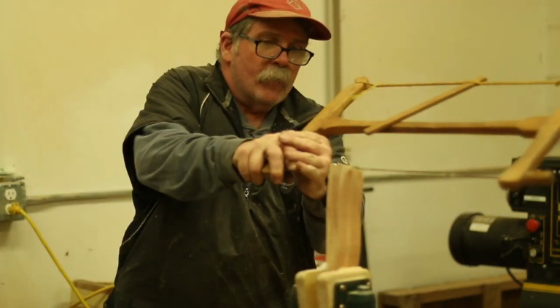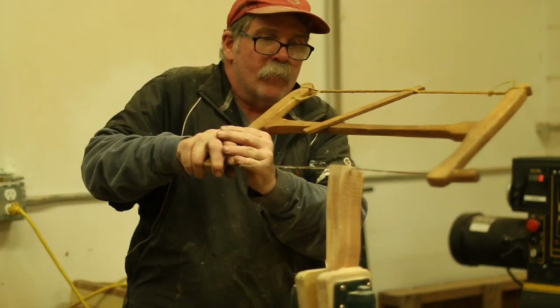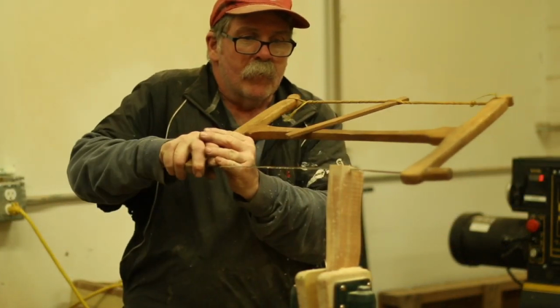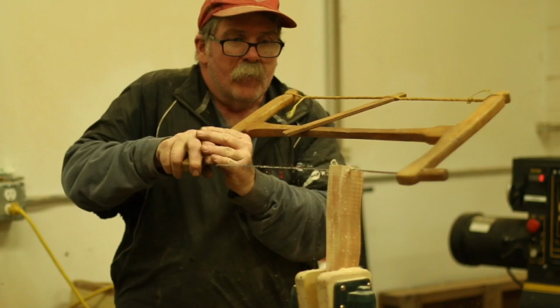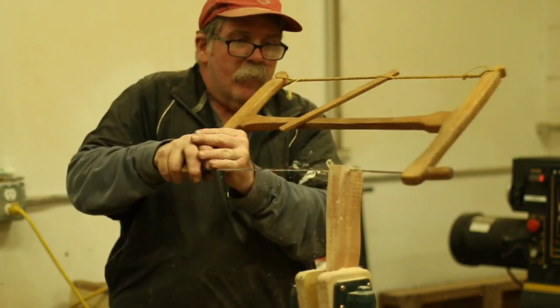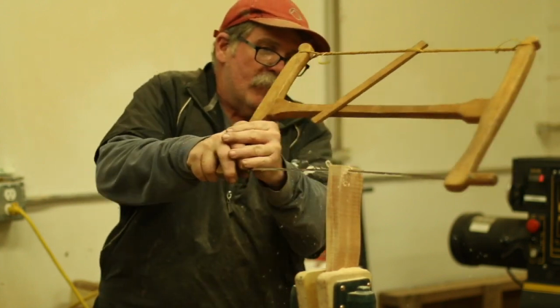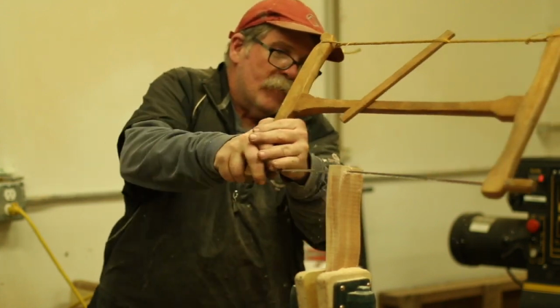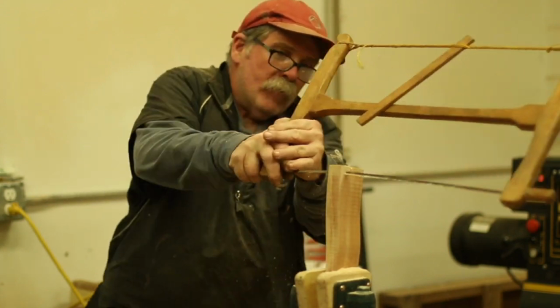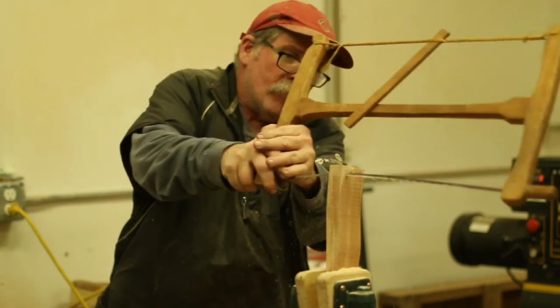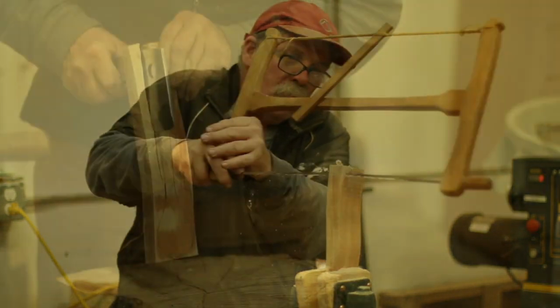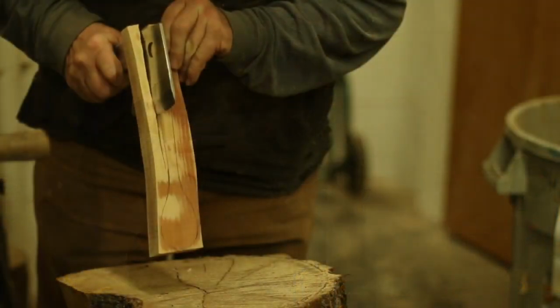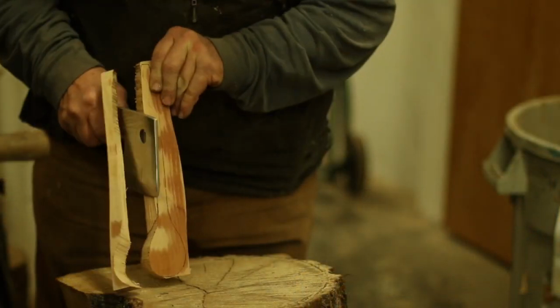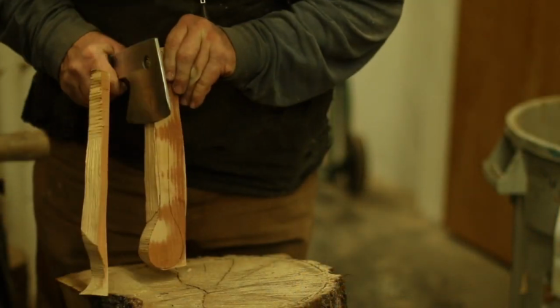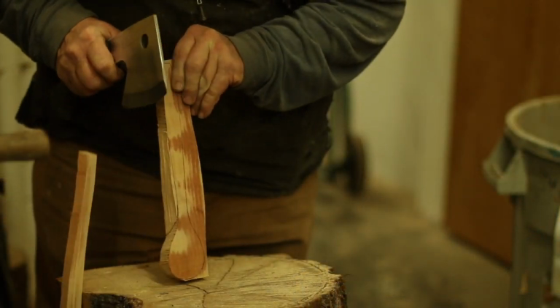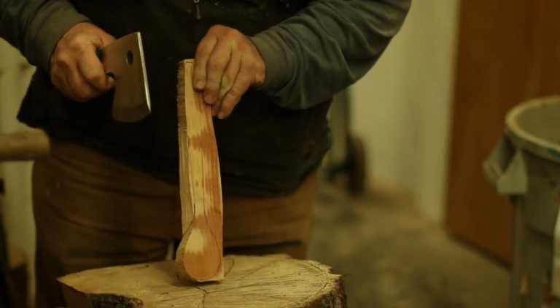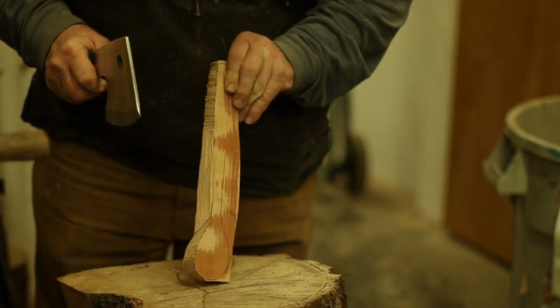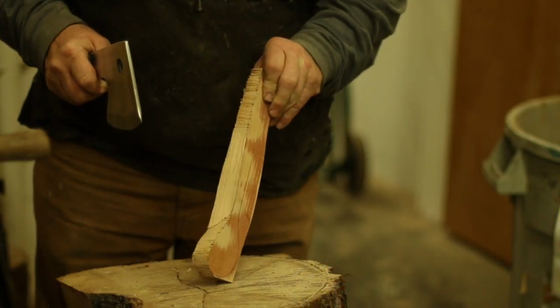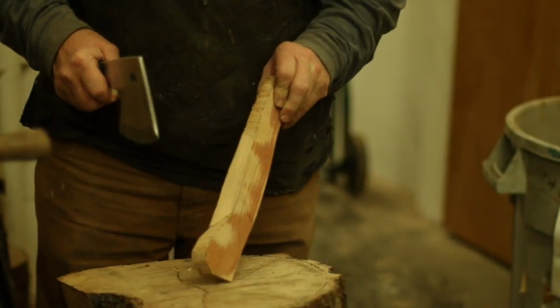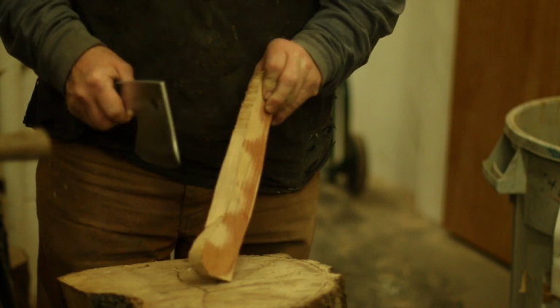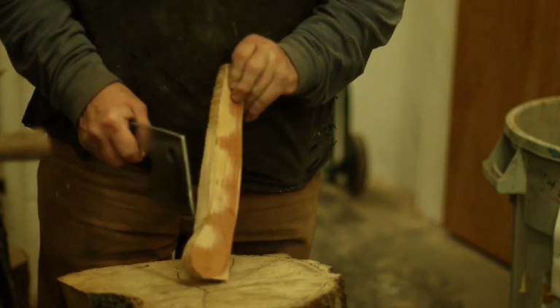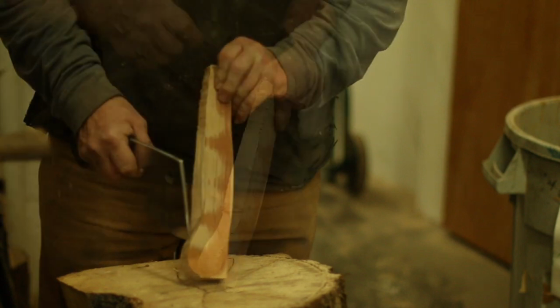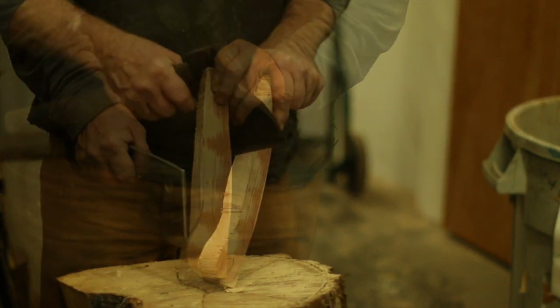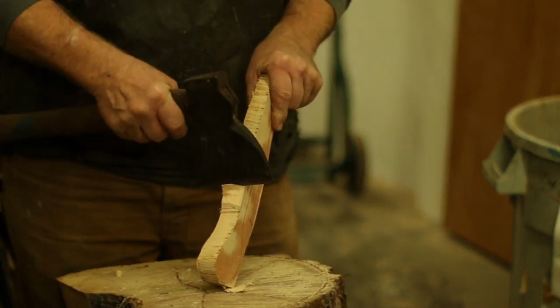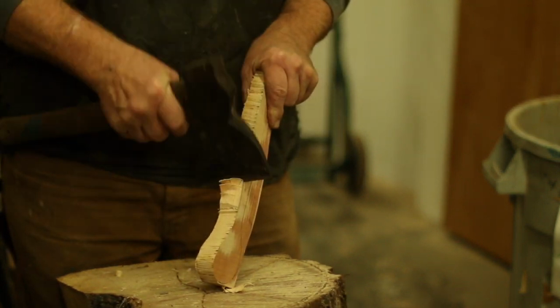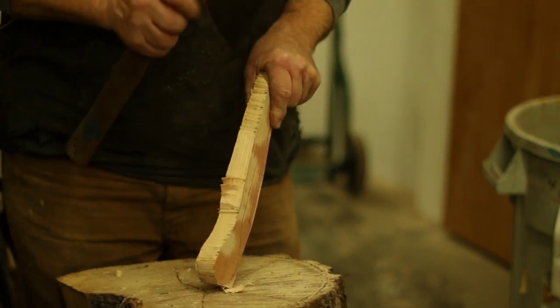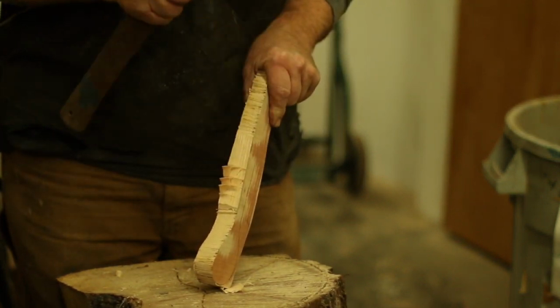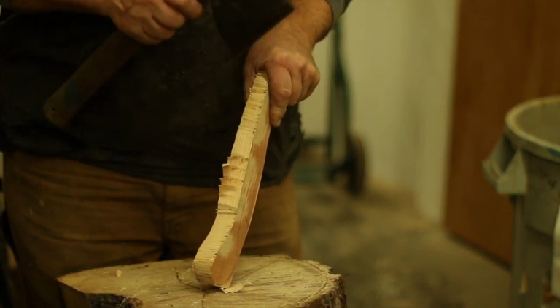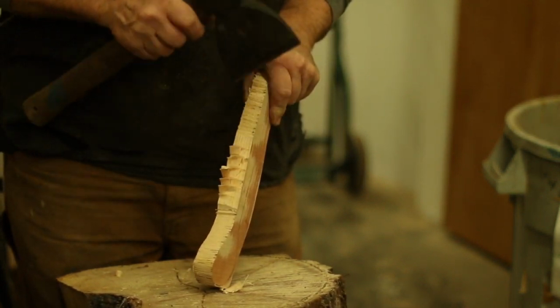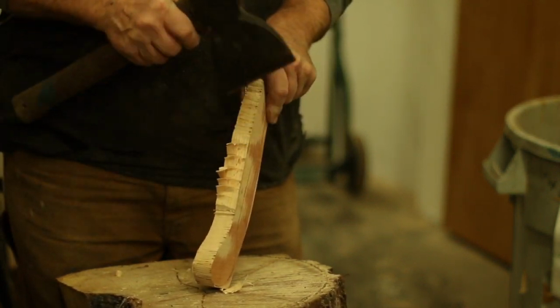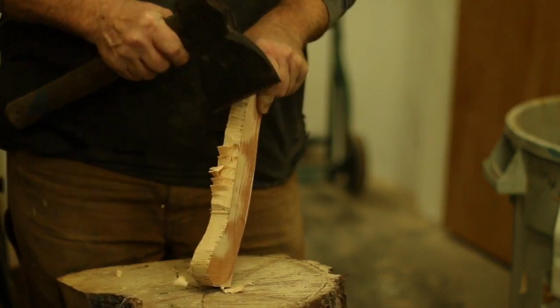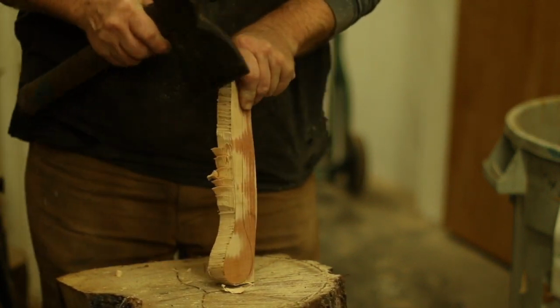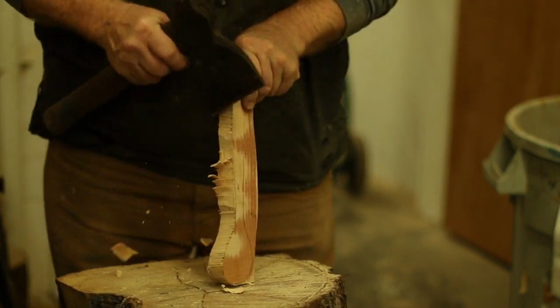If you don't have many tools, stay tuned for more videos in this series on how to carve on a shoestring budget. I'll show you how to make your own tools: a bow saw, axe, hook knife, and shave horse.